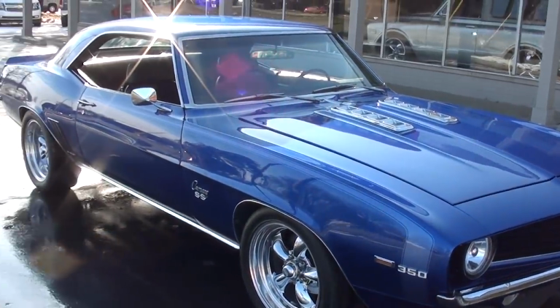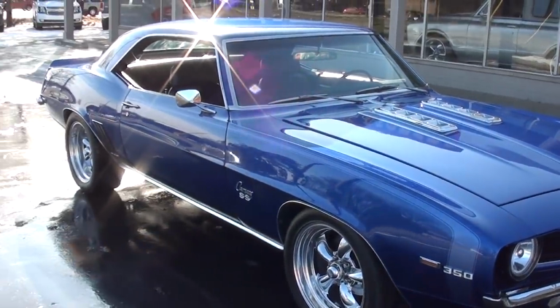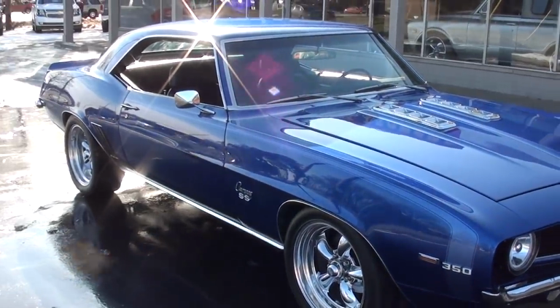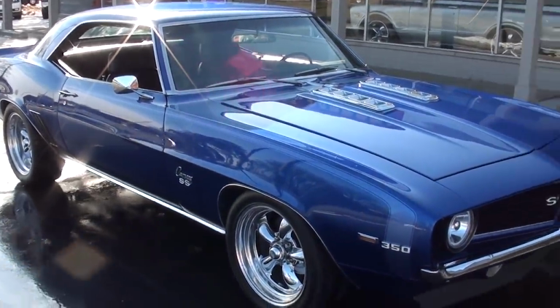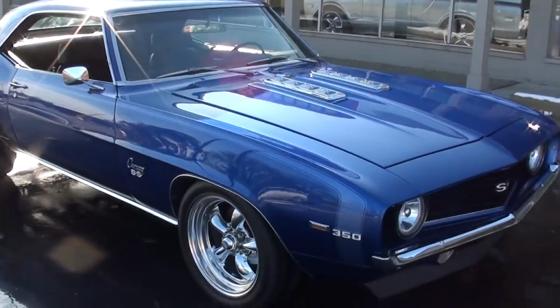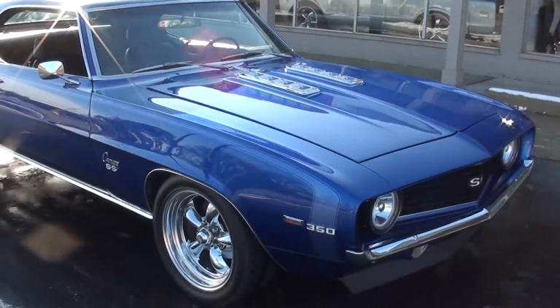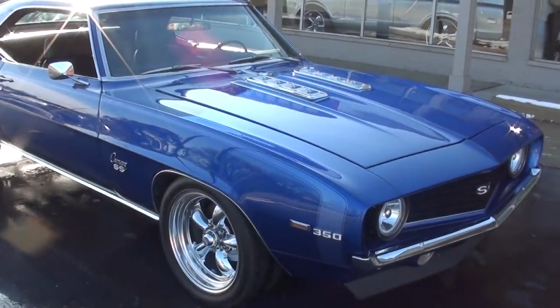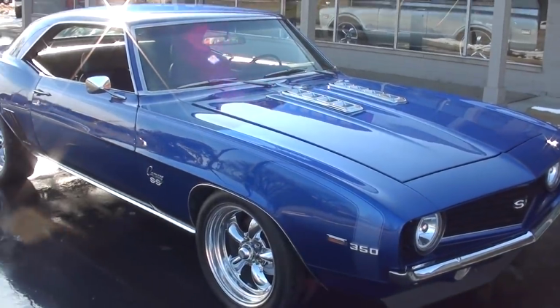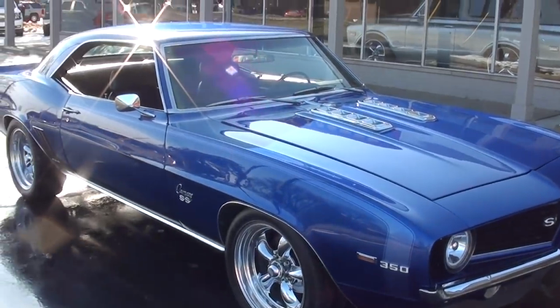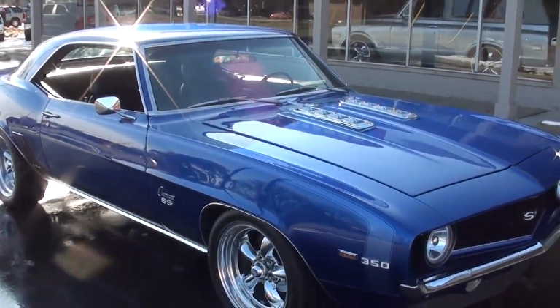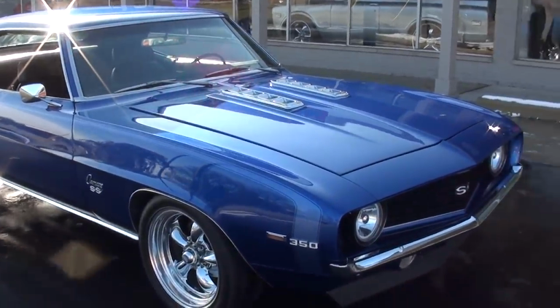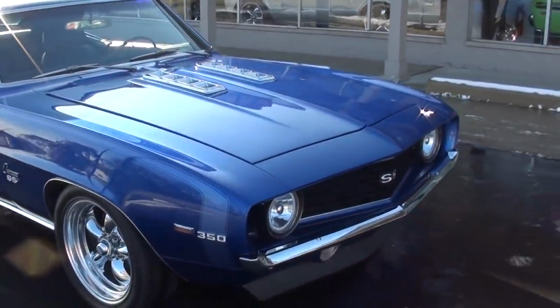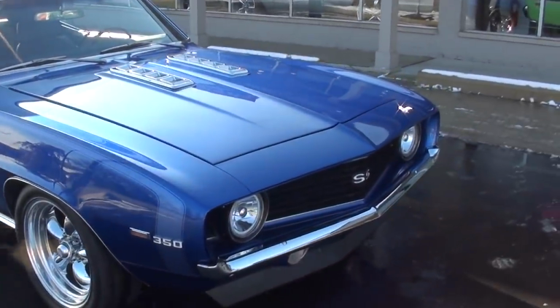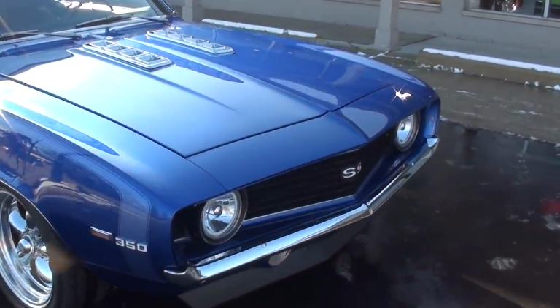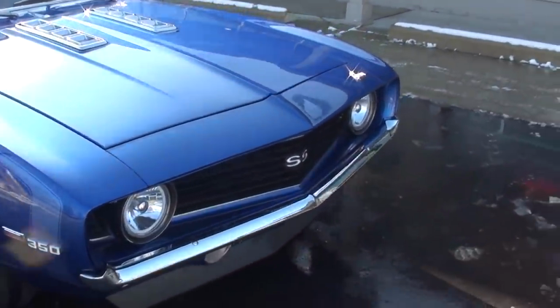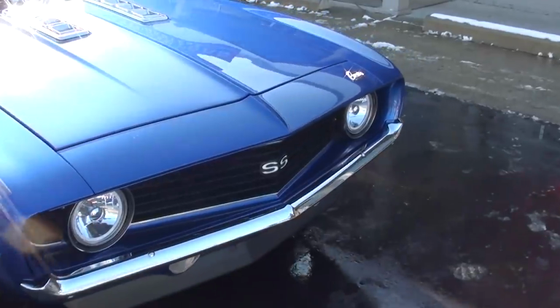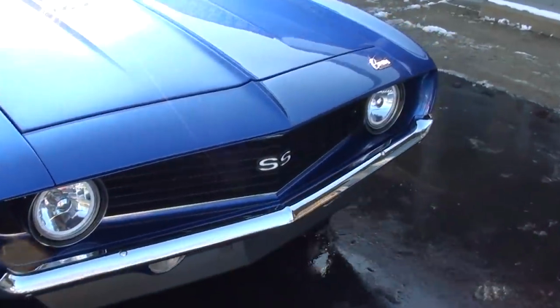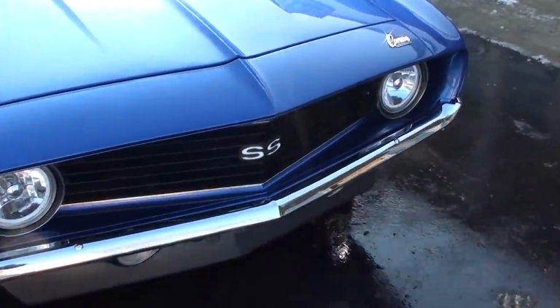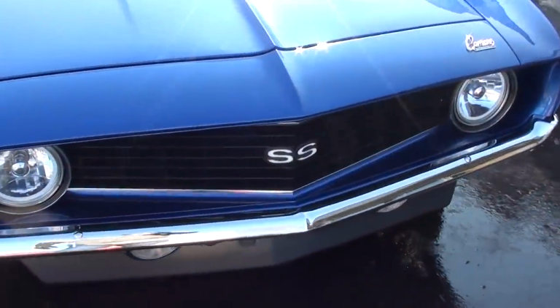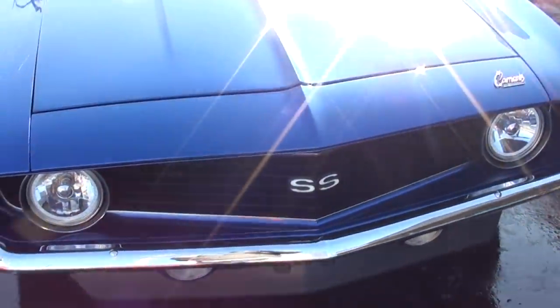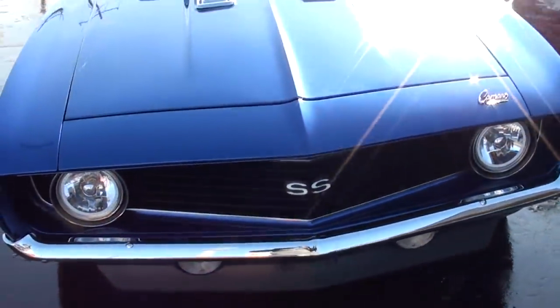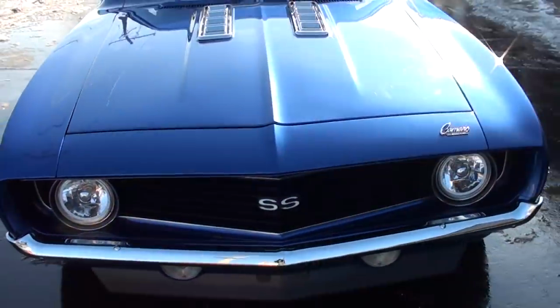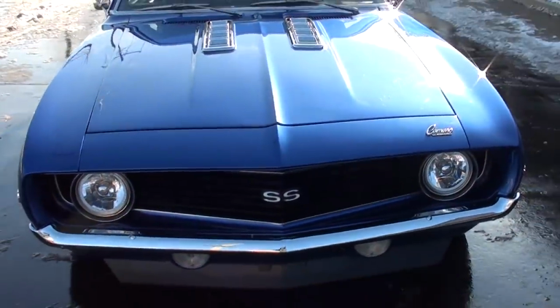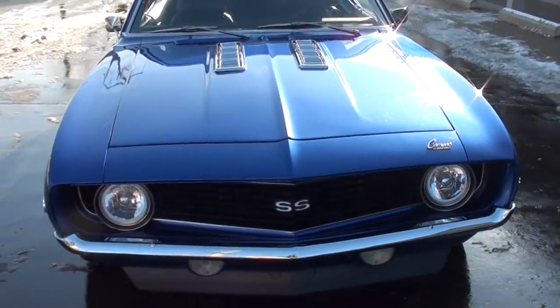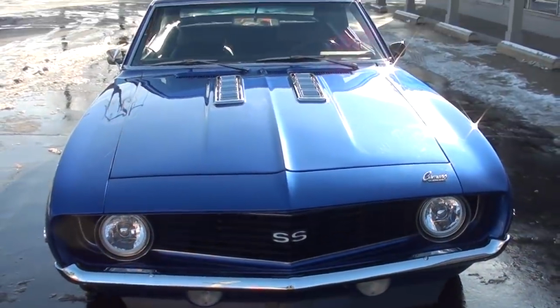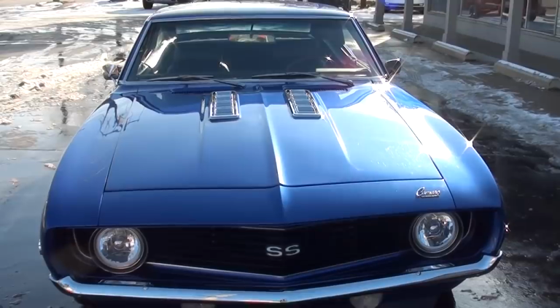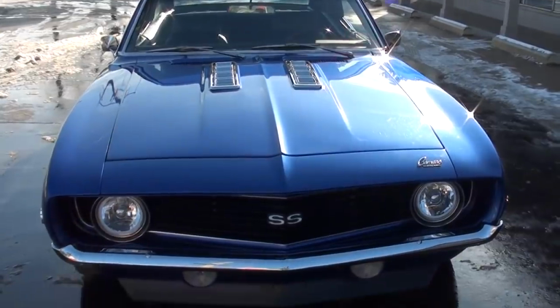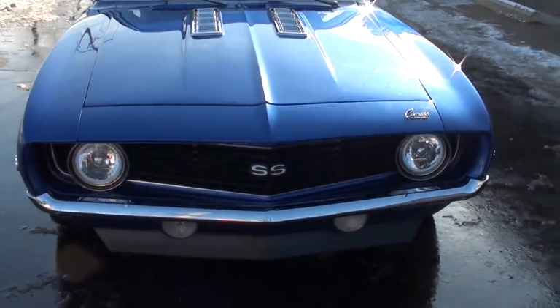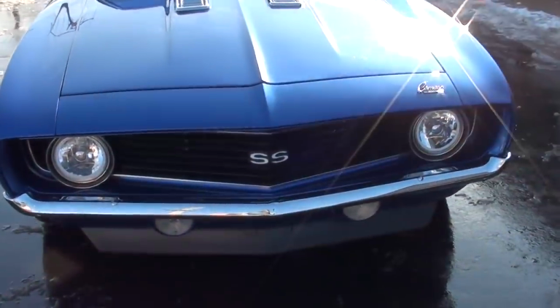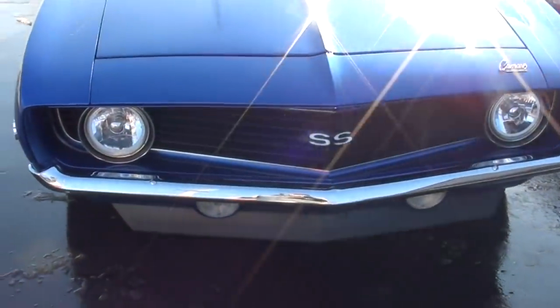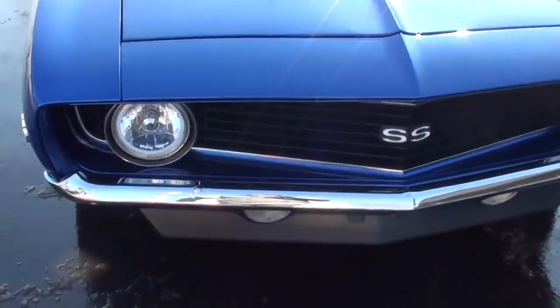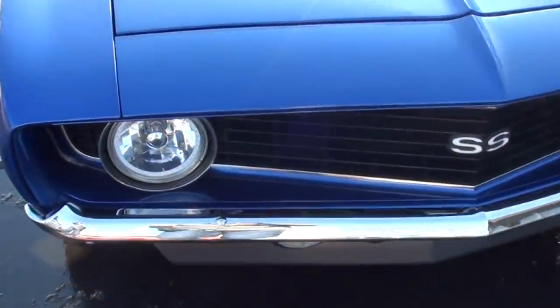You can see it's got 17-inch chrome American Racing Torque Thrust wheels all the way around. And I'm telling you, just a pounding, pounding big block underneath the hood — 454, every bit of 500 horse. Just a nice, good-looking car.